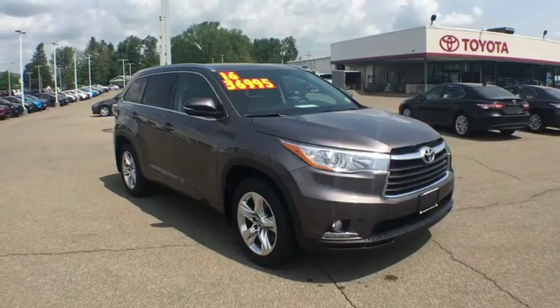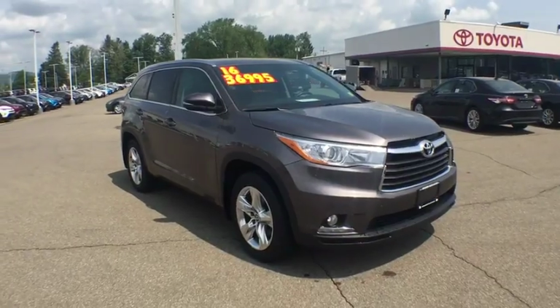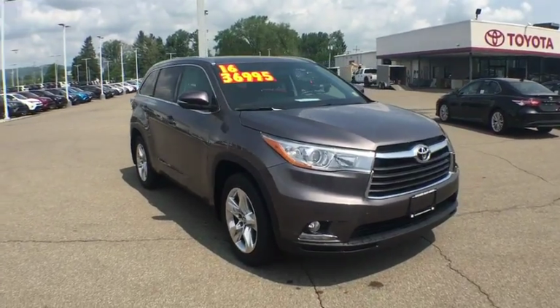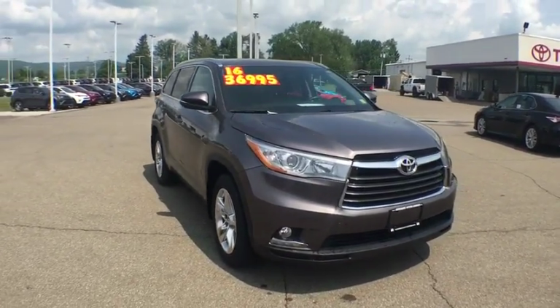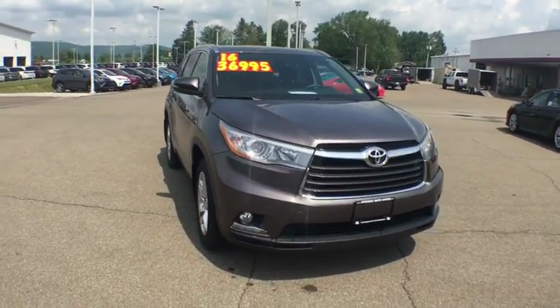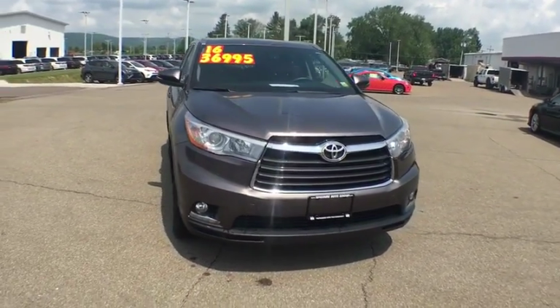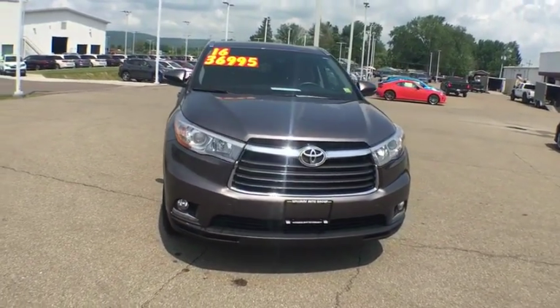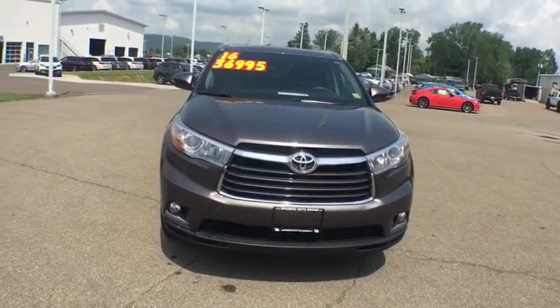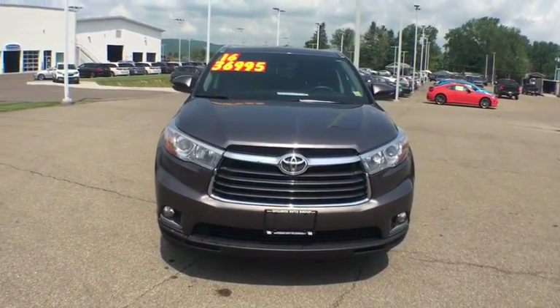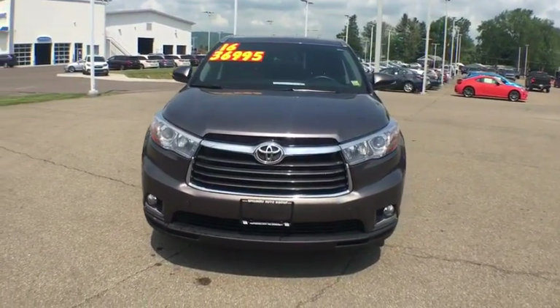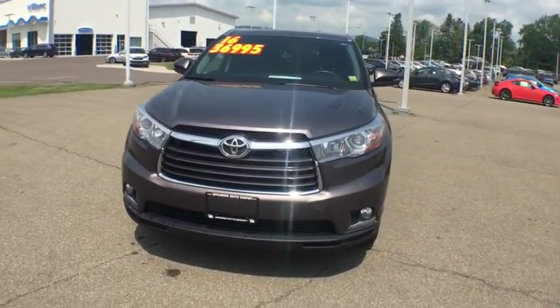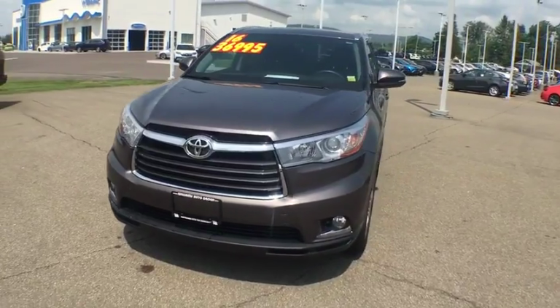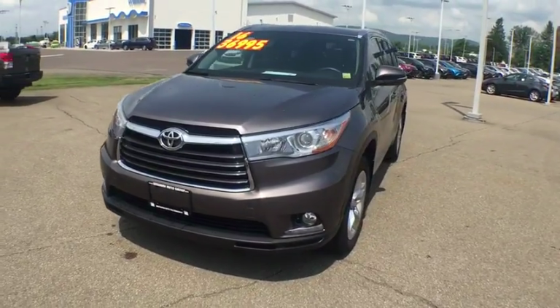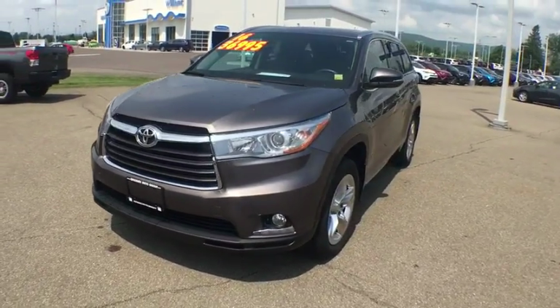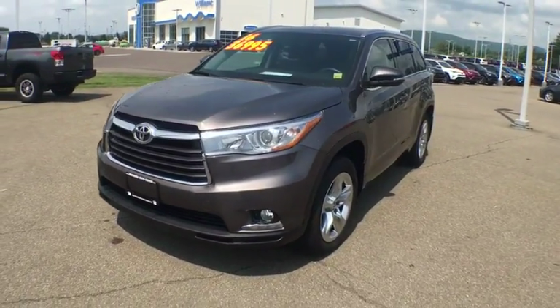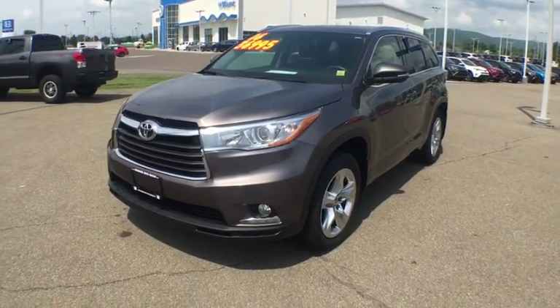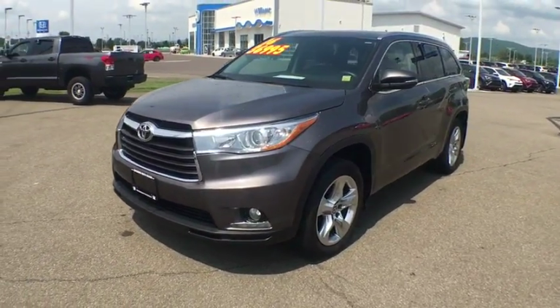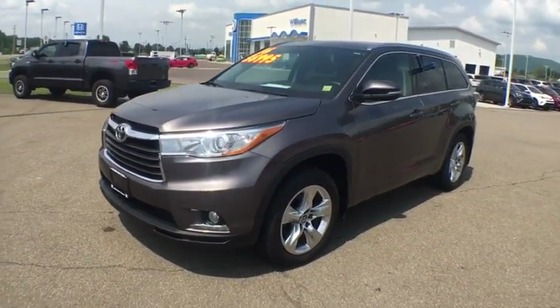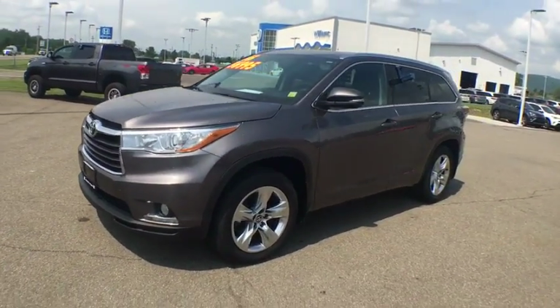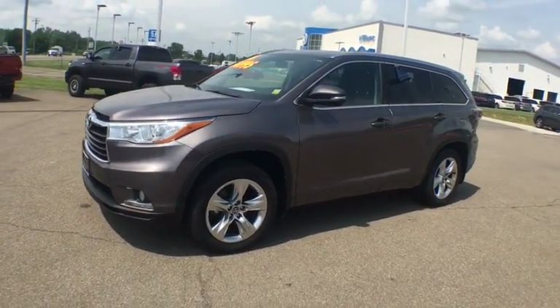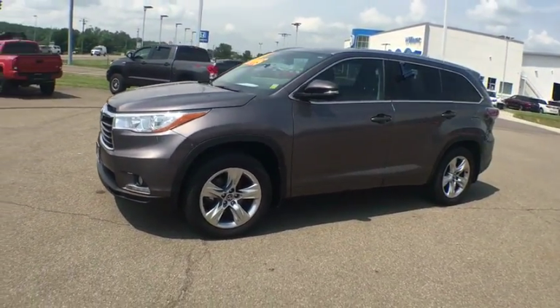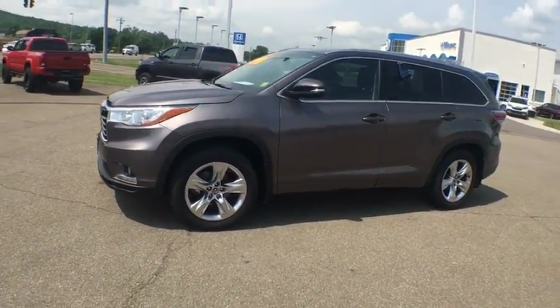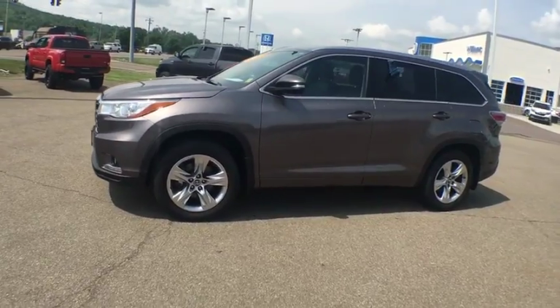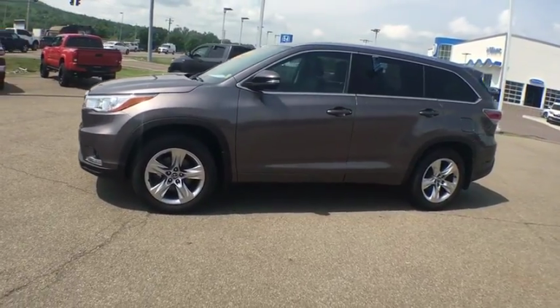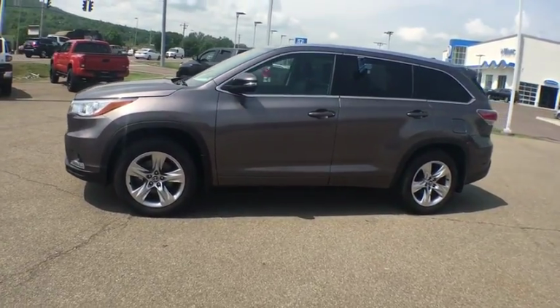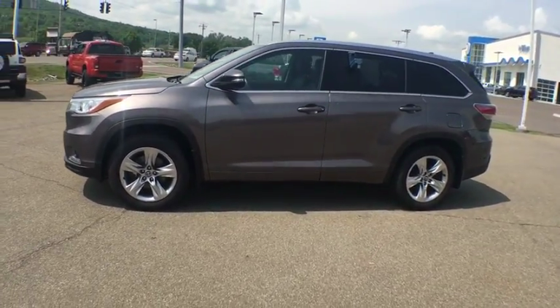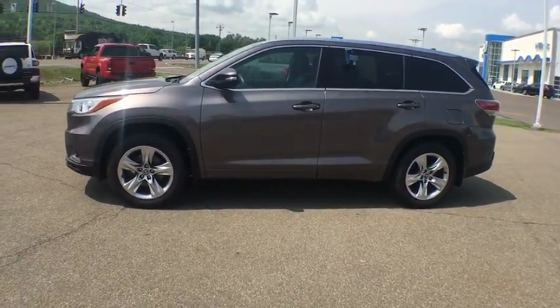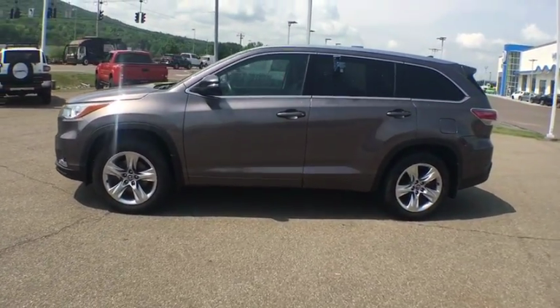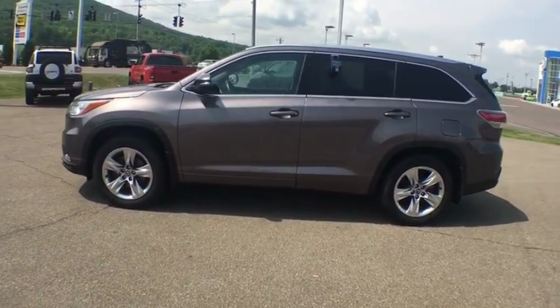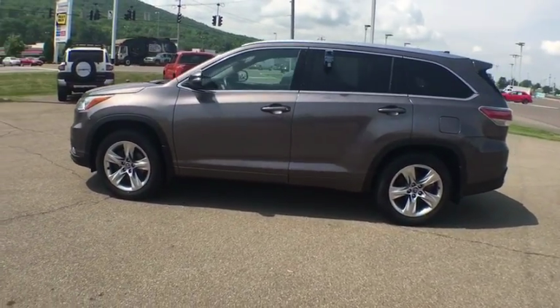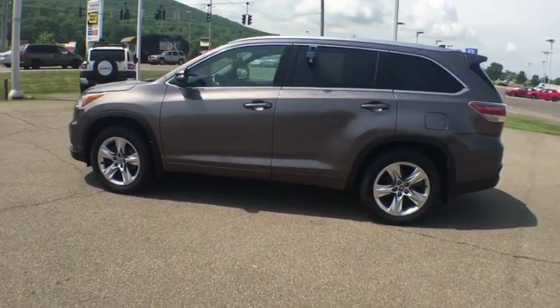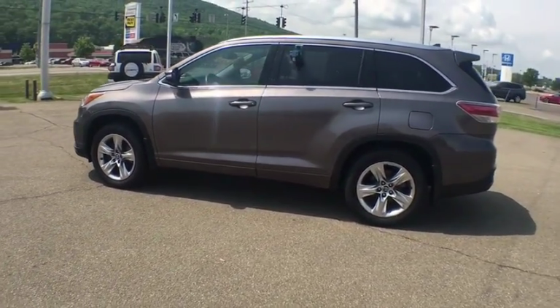The 2016 Toyota Highlander. The Highlander is the SUV that's thought of everything. The Highlander offers seating for up to seven and features Toyota's innovative center stow design. The second row bench seat folds away, leaving a pair of captain's chairs.